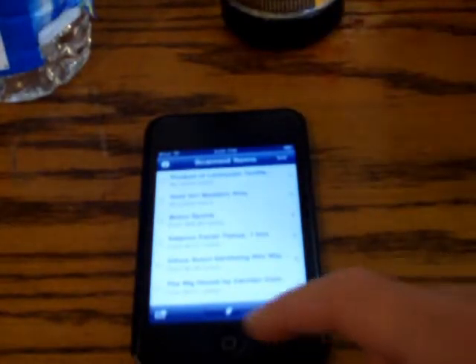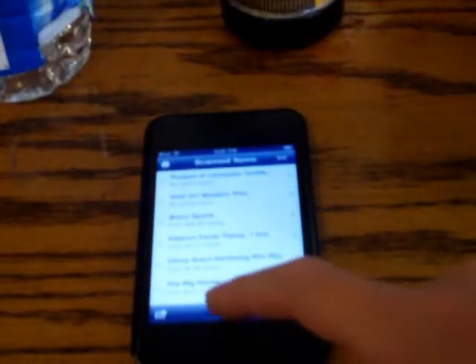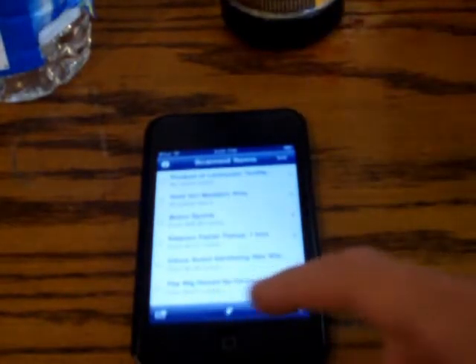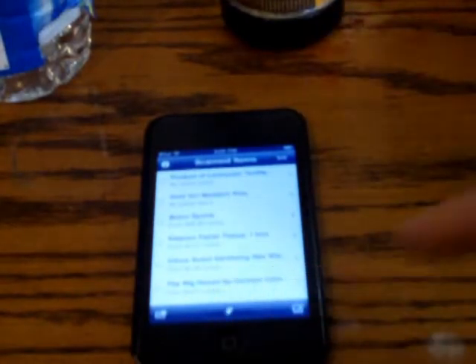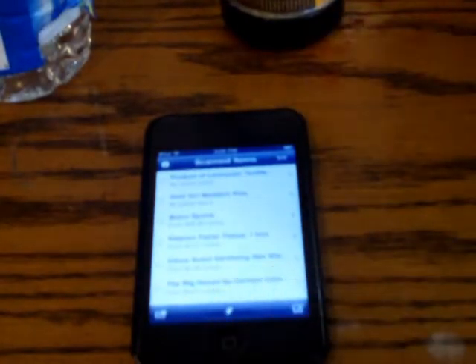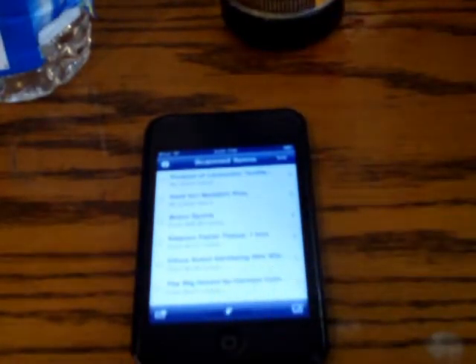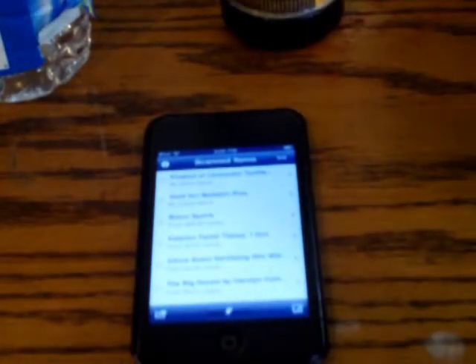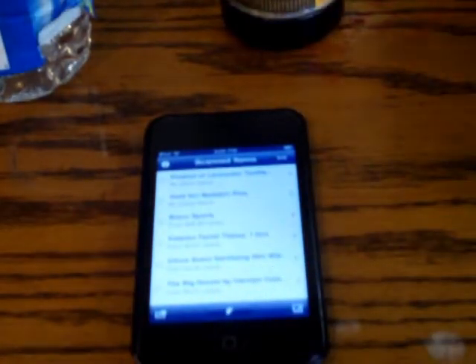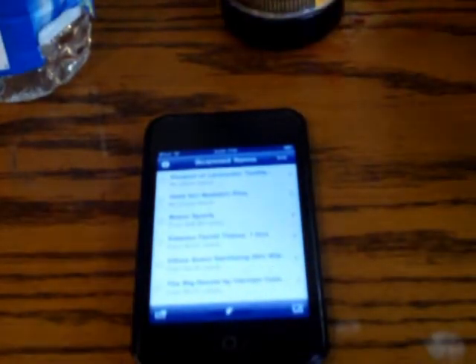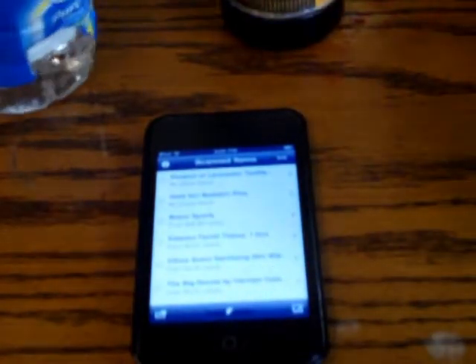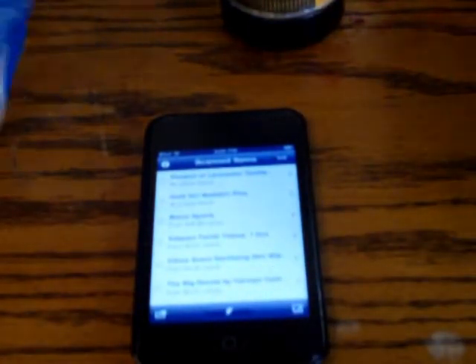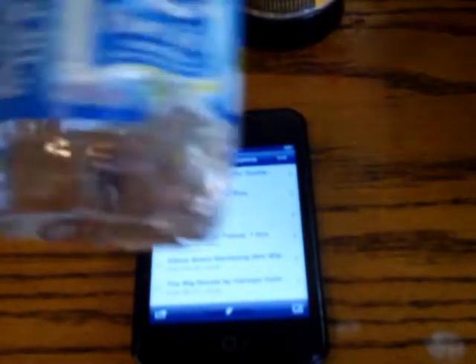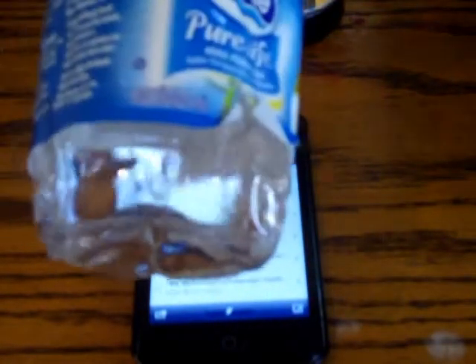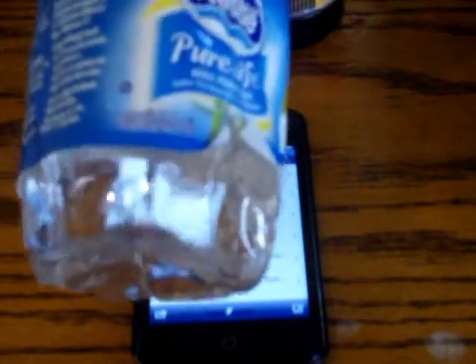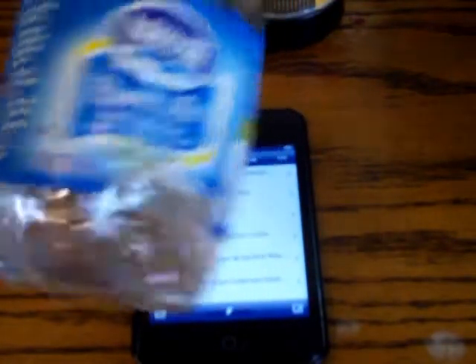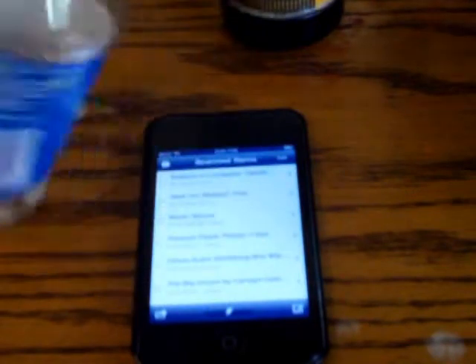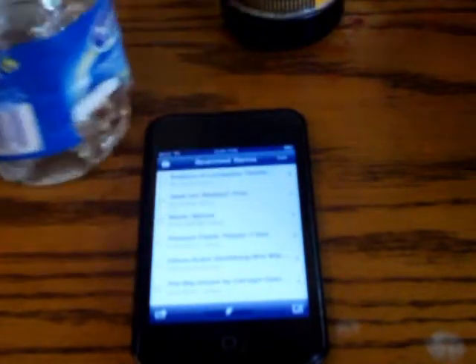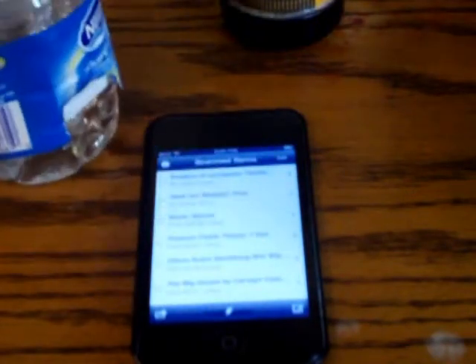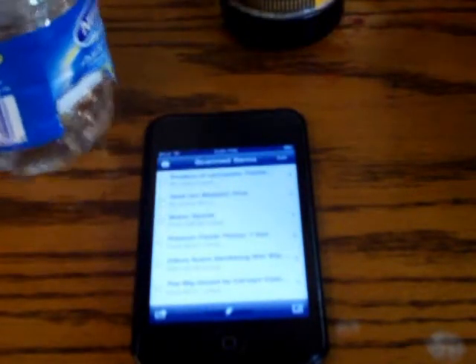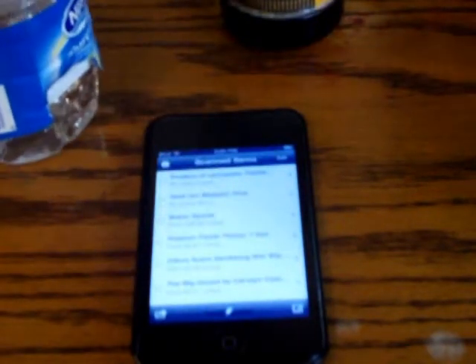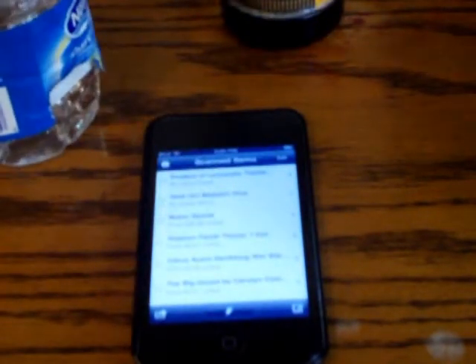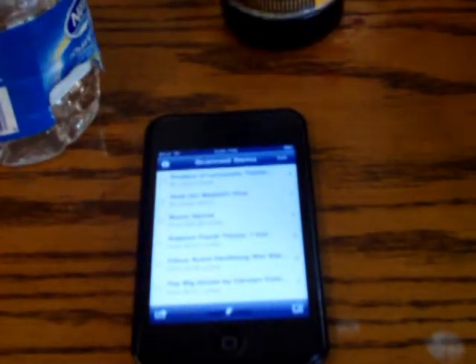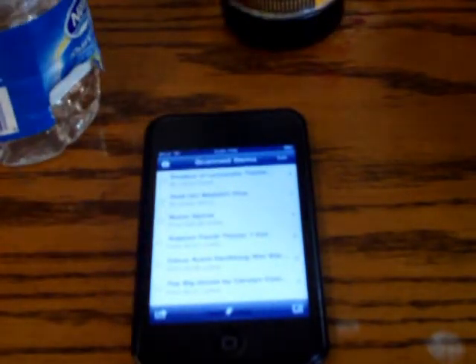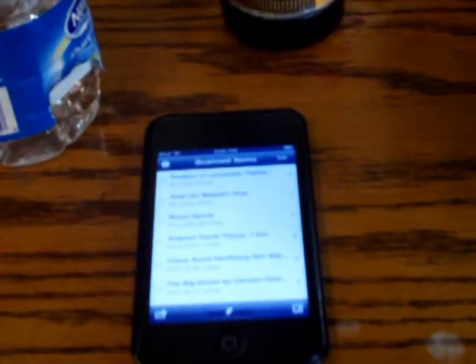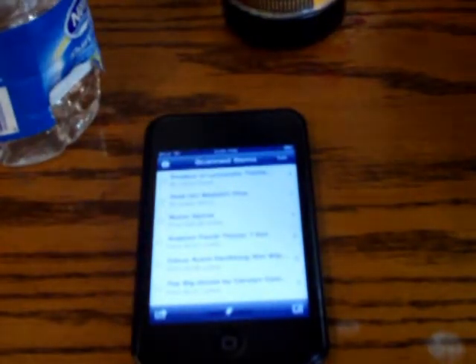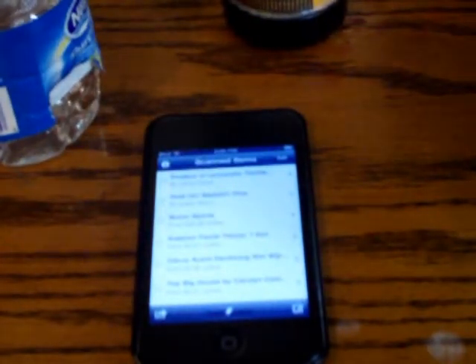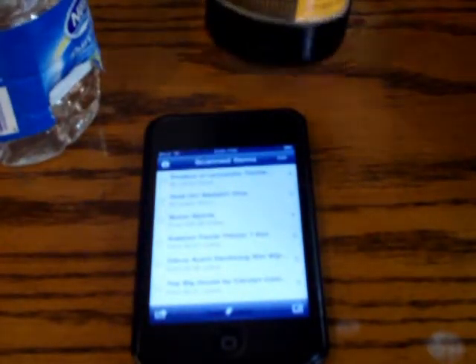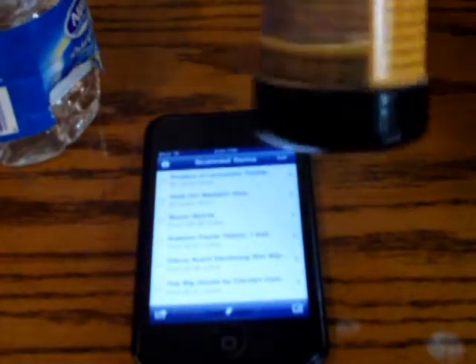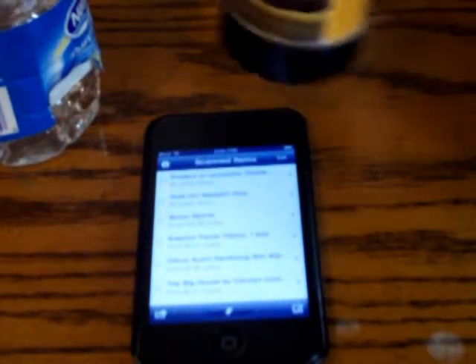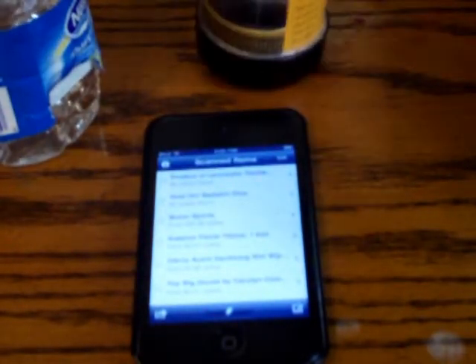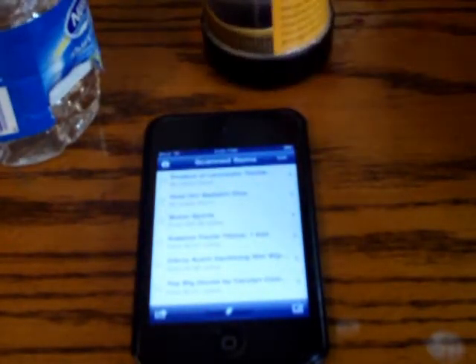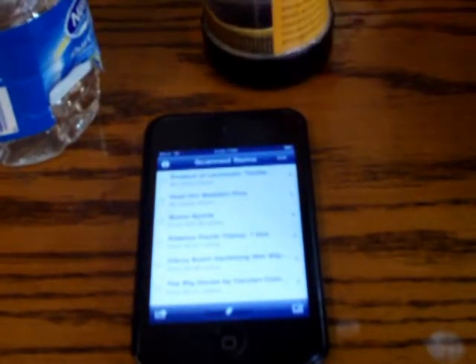Let's start by trying to scan this water bottle I found in my room. All of these items I found in my room.